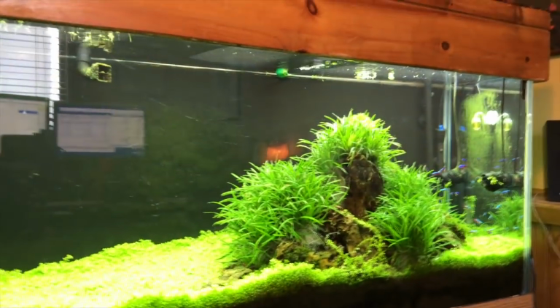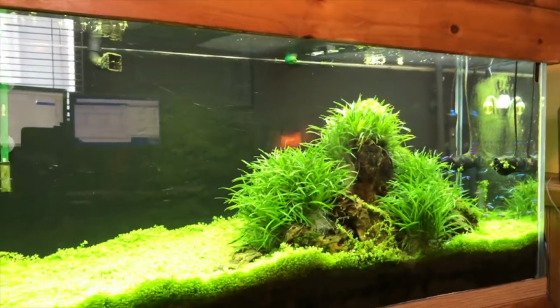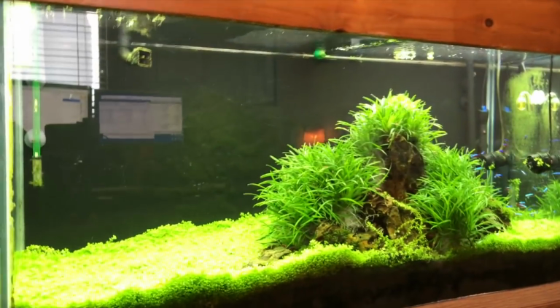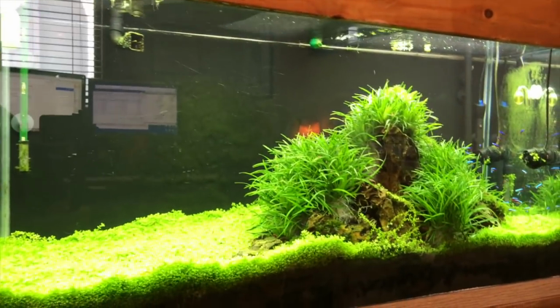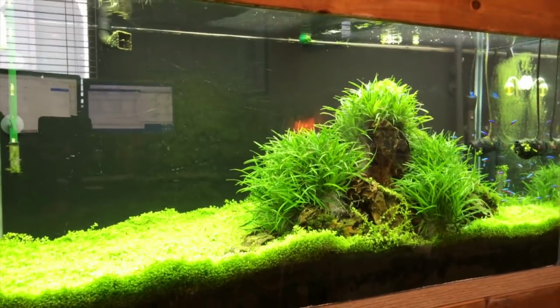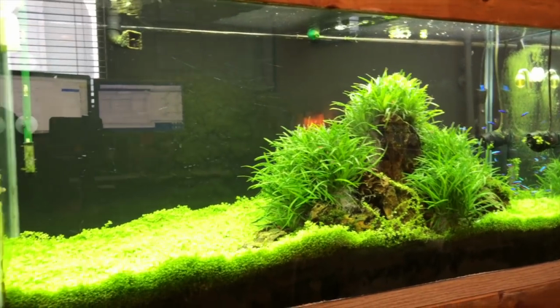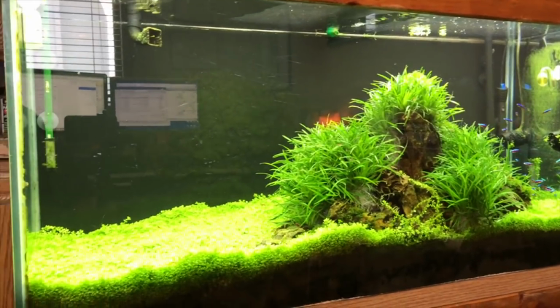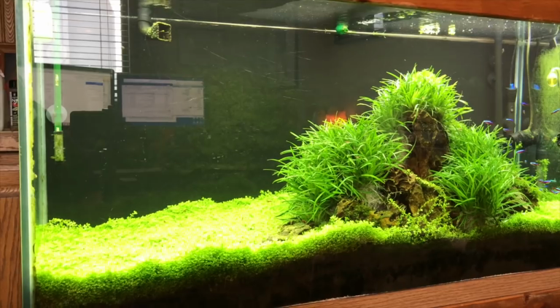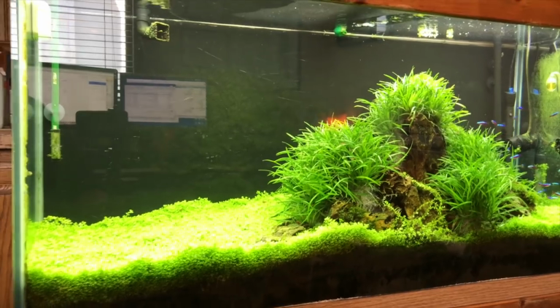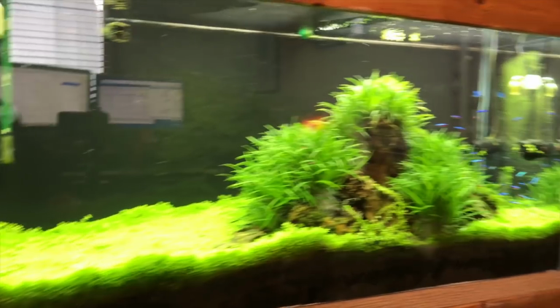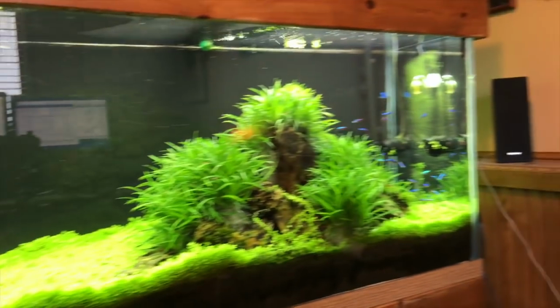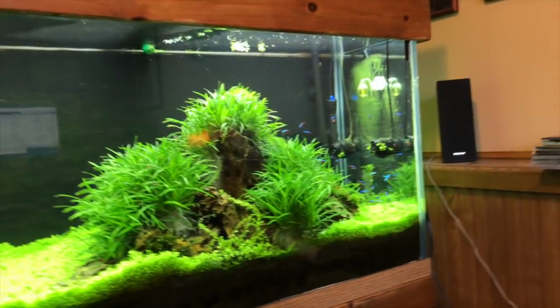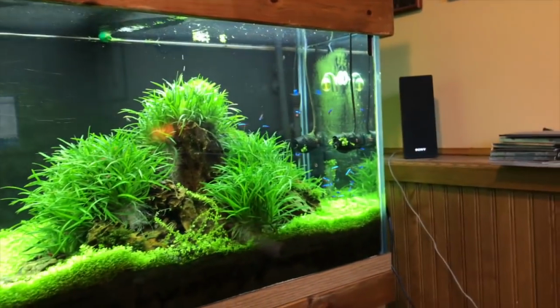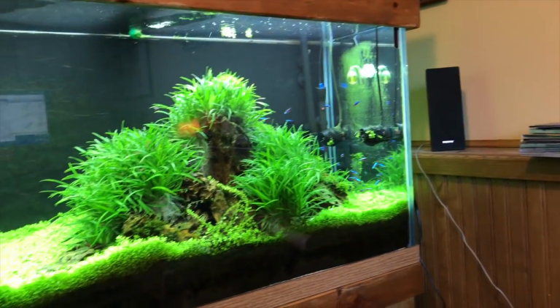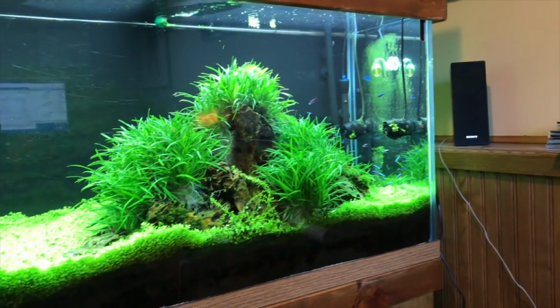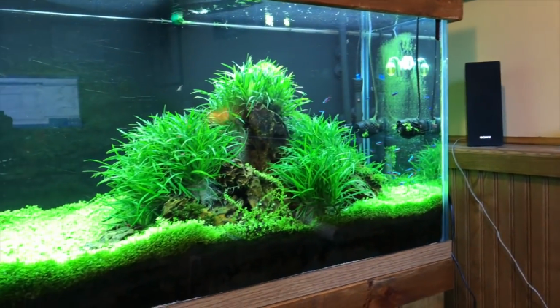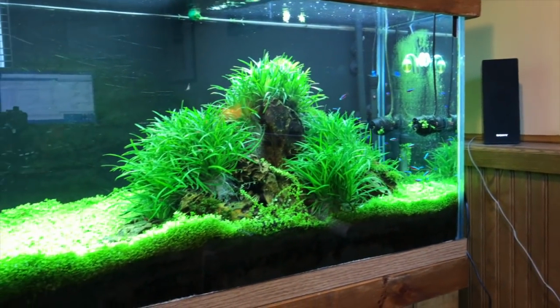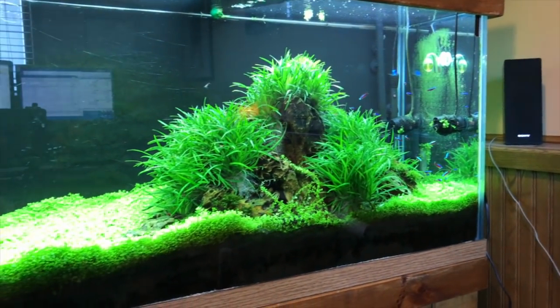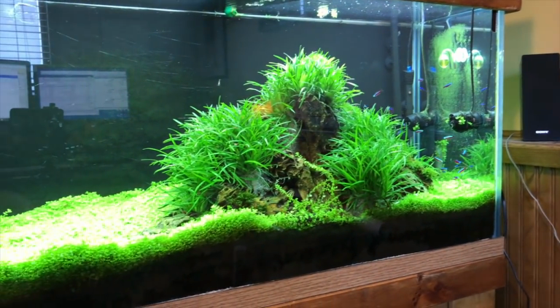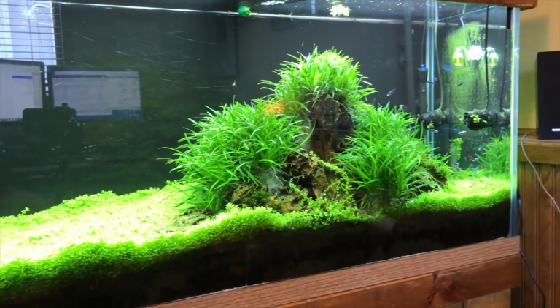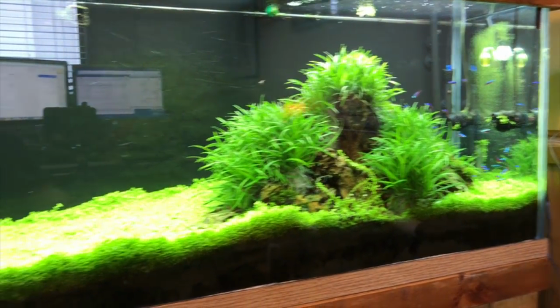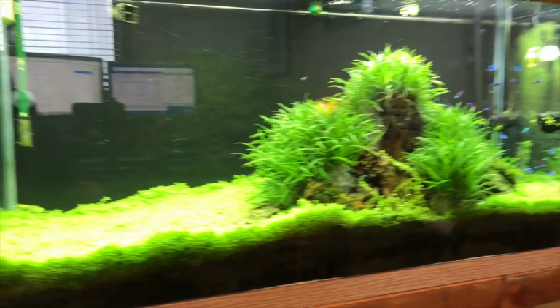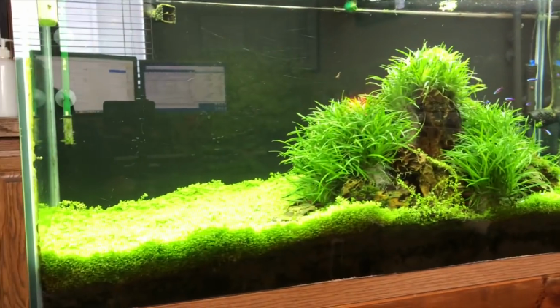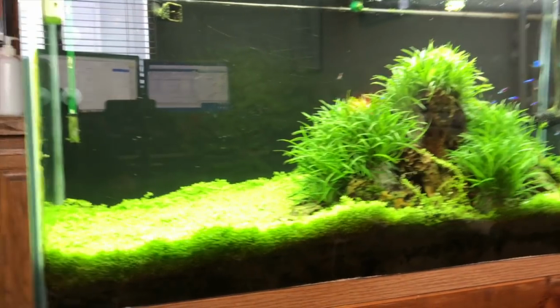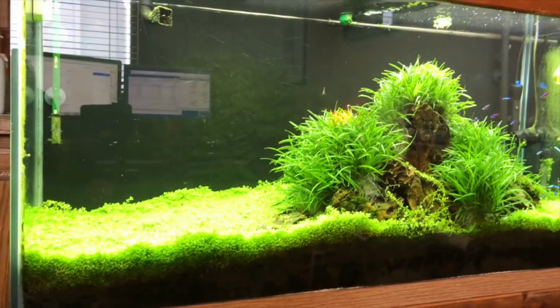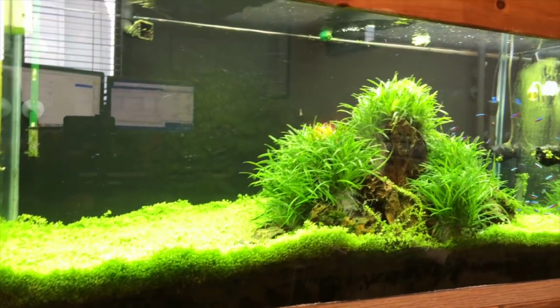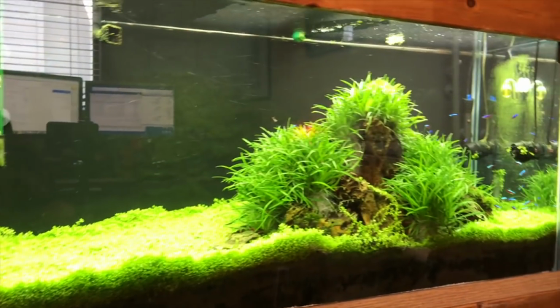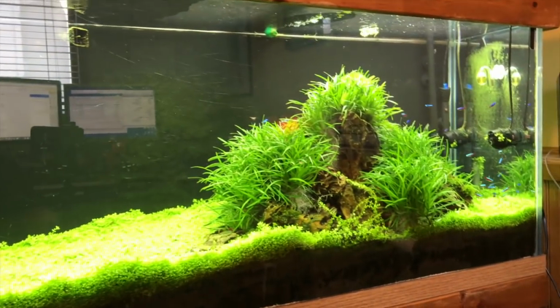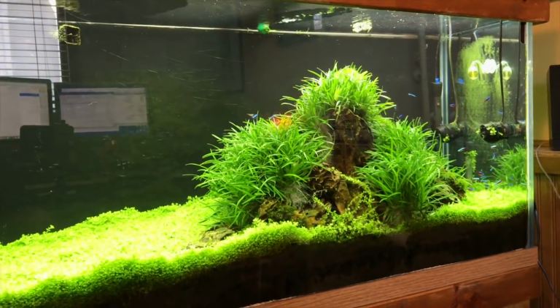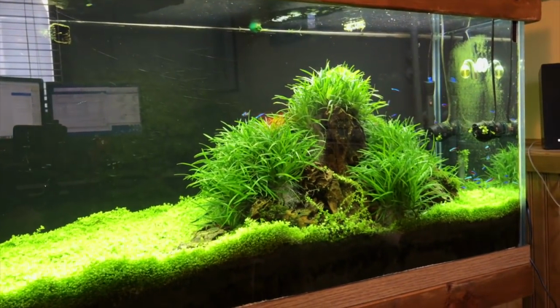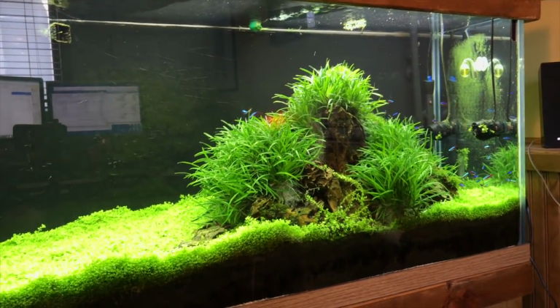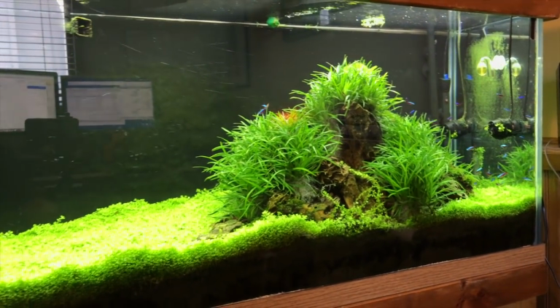I'll also show you the 90-gallon planted tank real quick — even though it's not a big cichlid tank, it's doing really well. Got some Cardinal Tetras and red cherry shrimp in there. Things are going good.